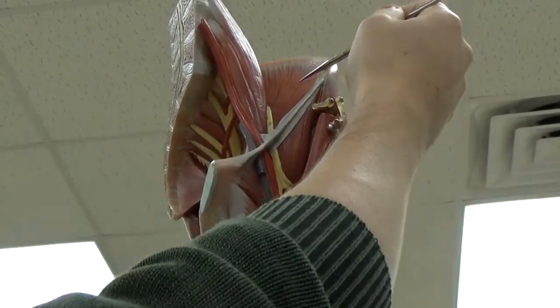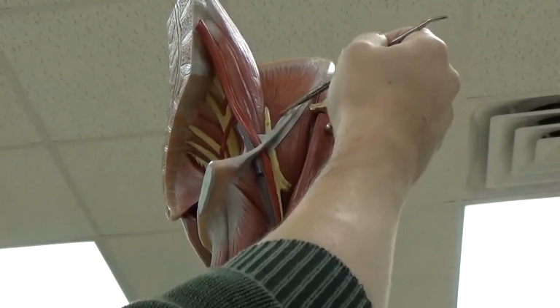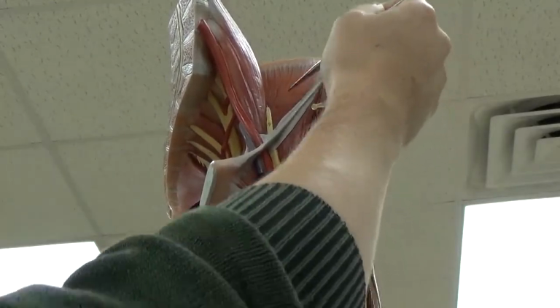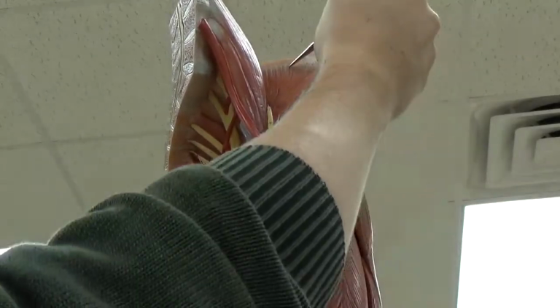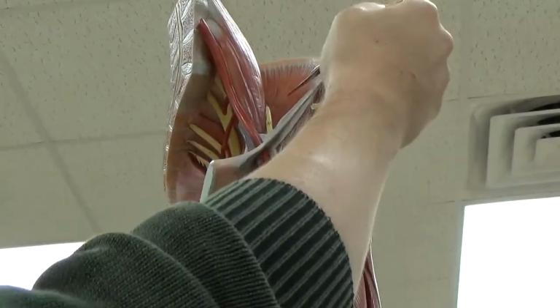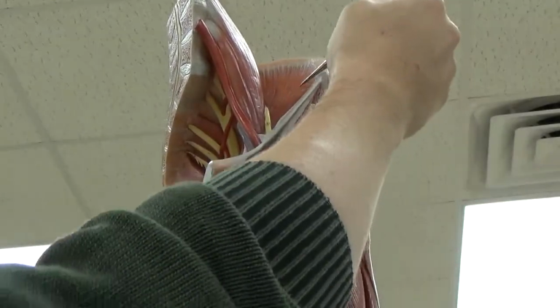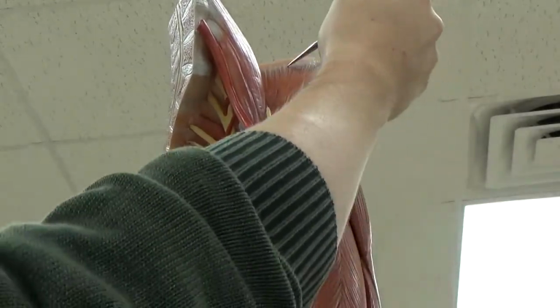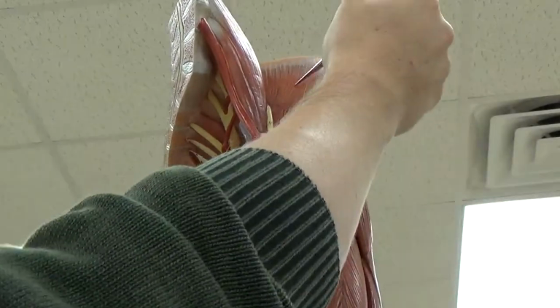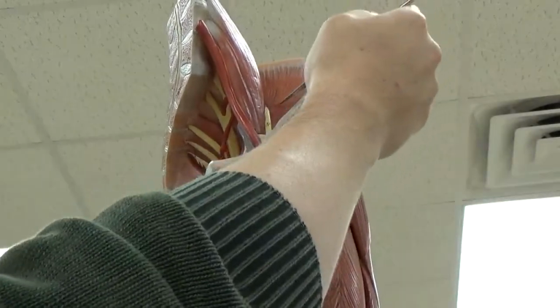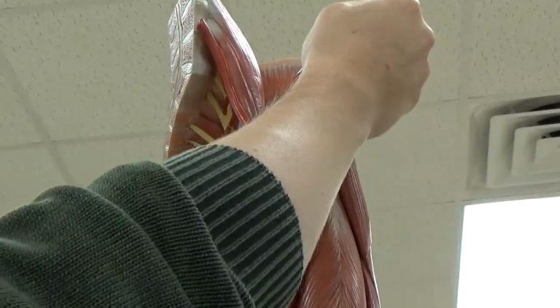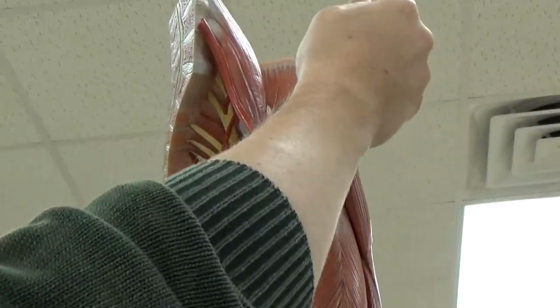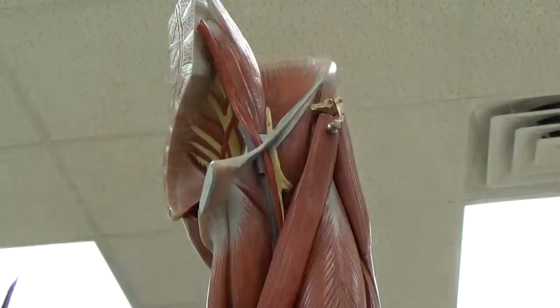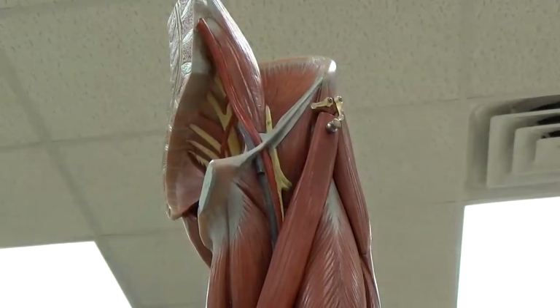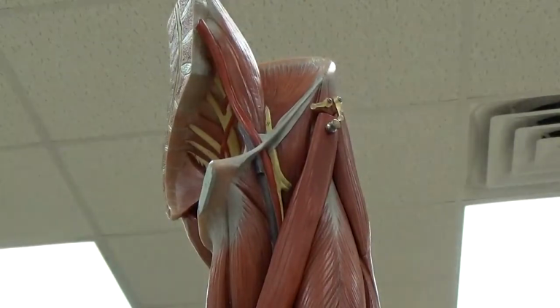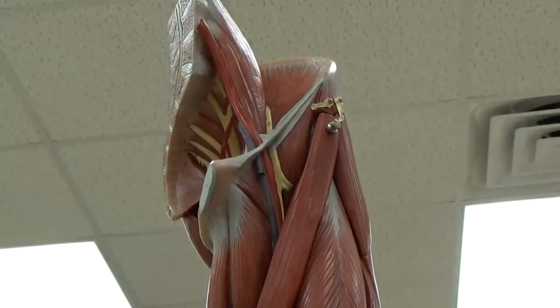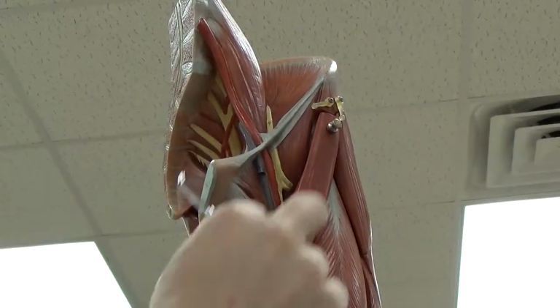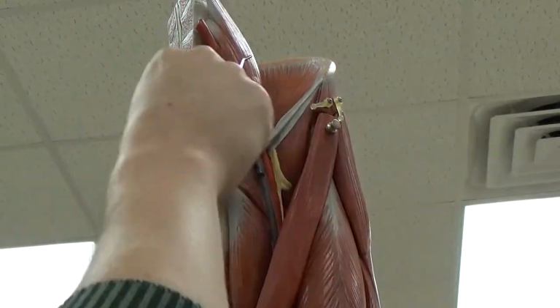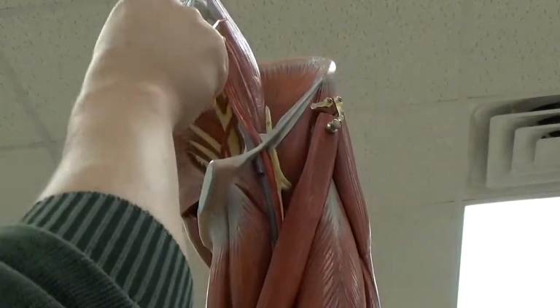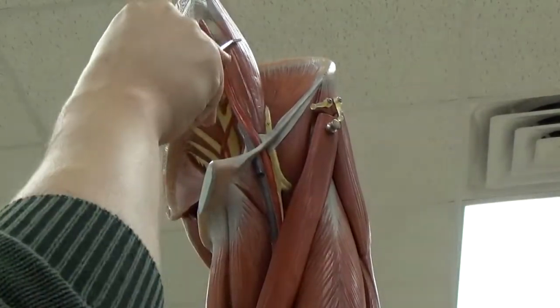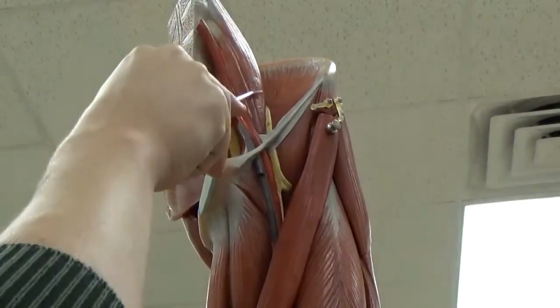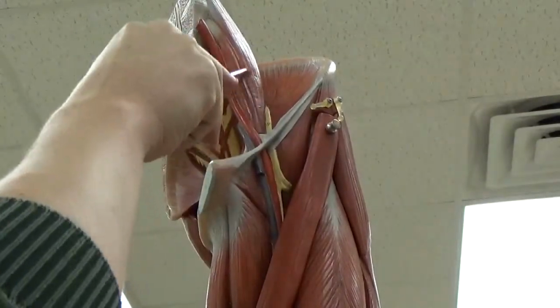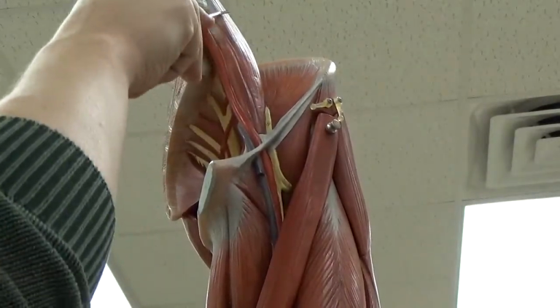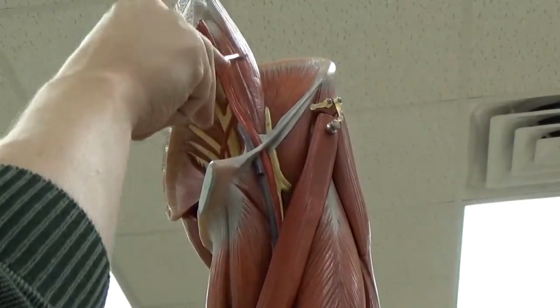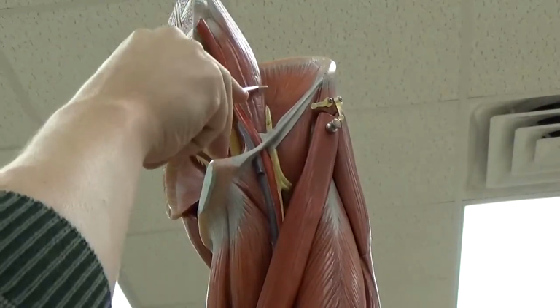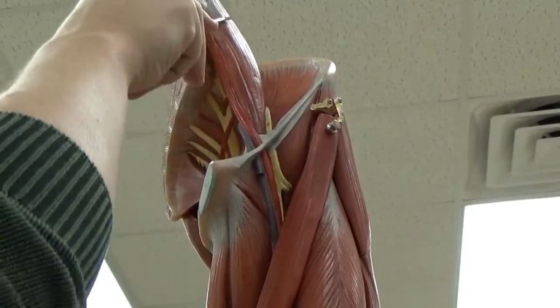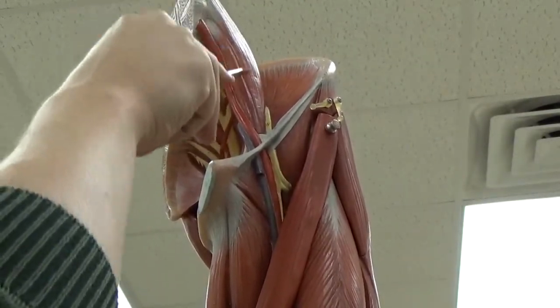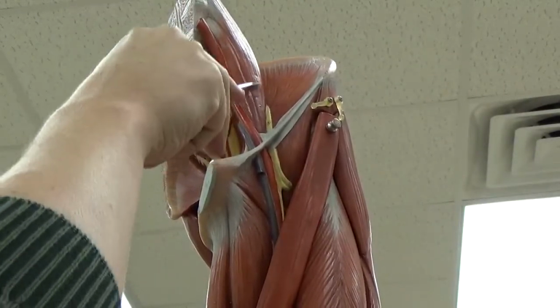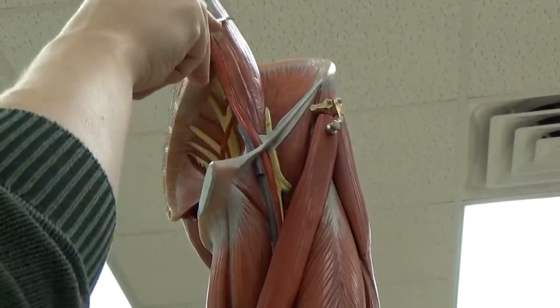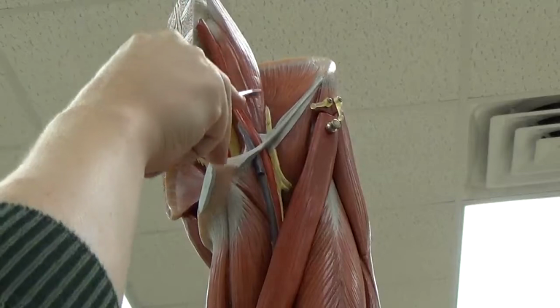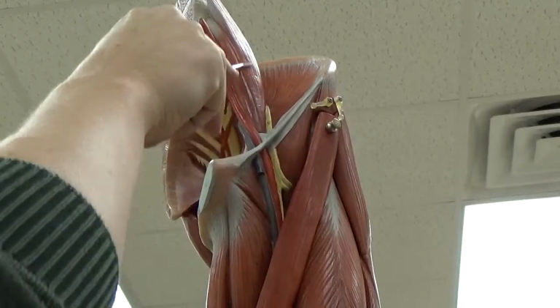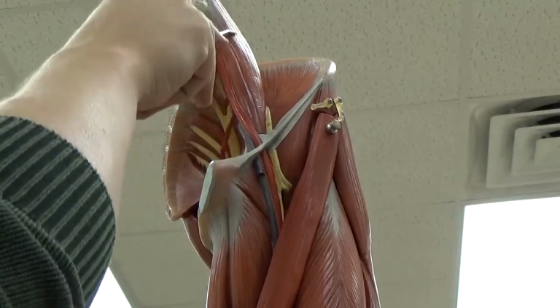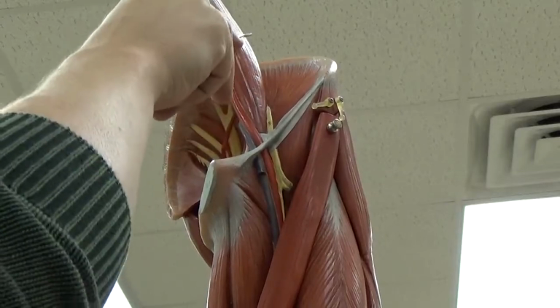Inside of the iliac crest is the iliacus. This large muscle here is called the psoas major, spelled with a P.